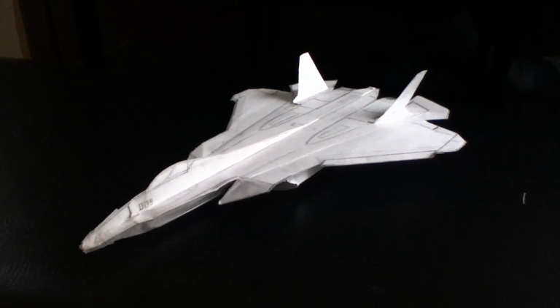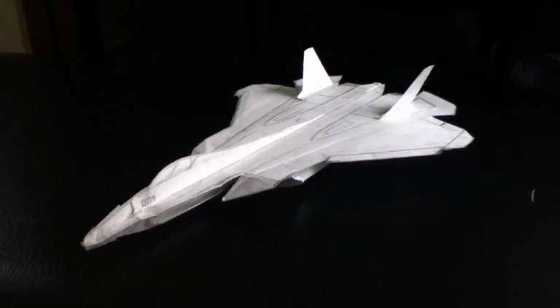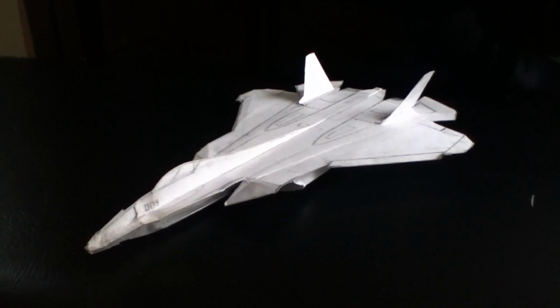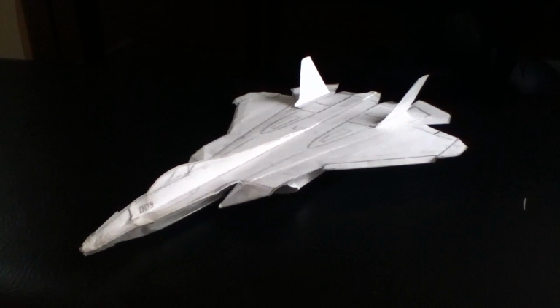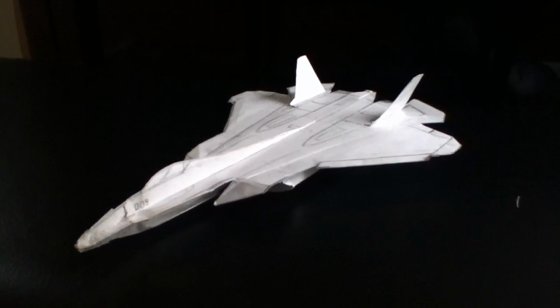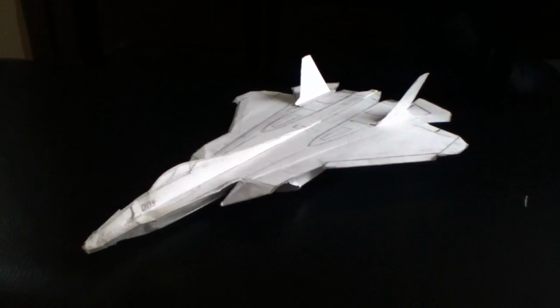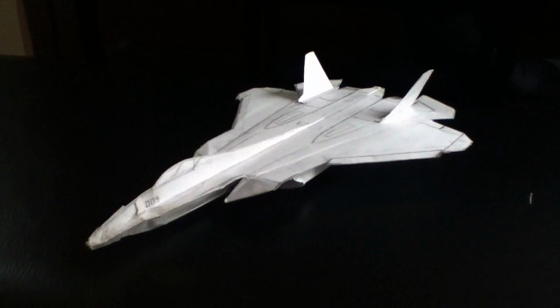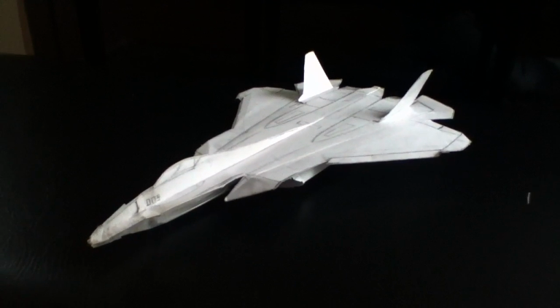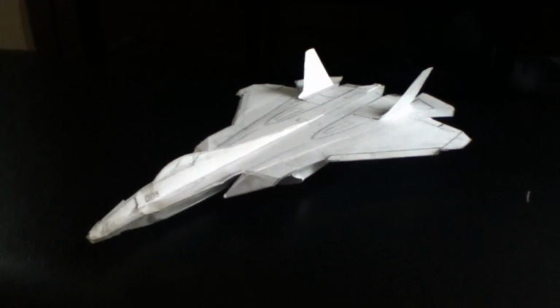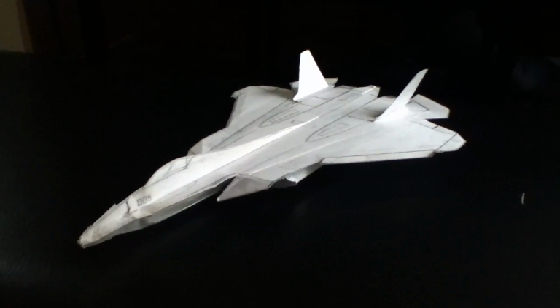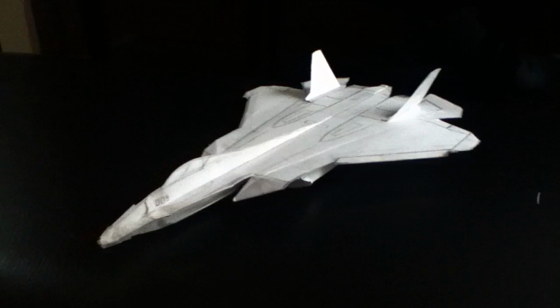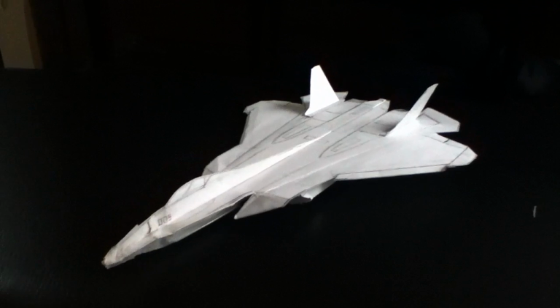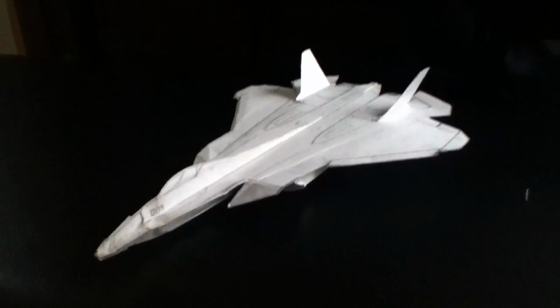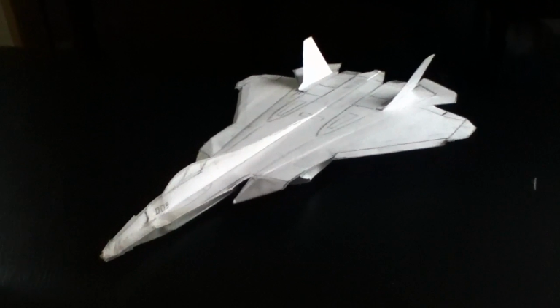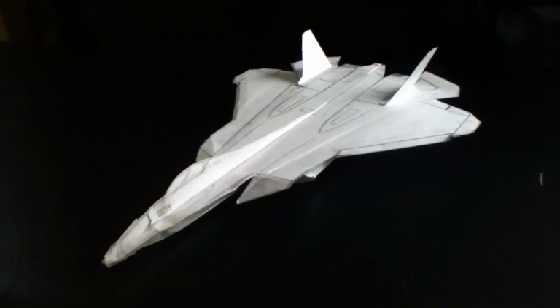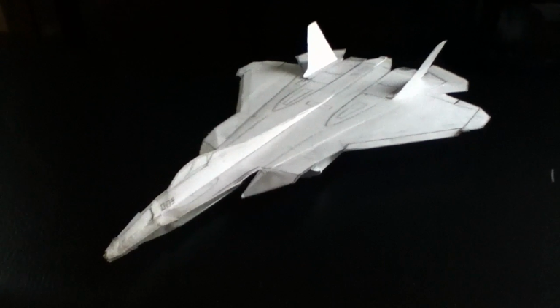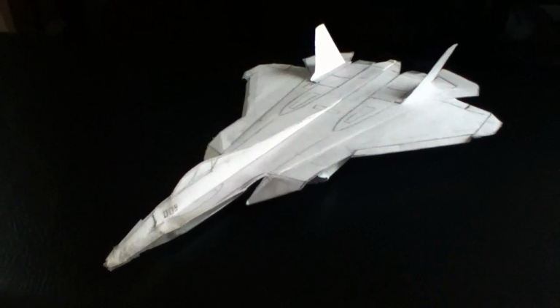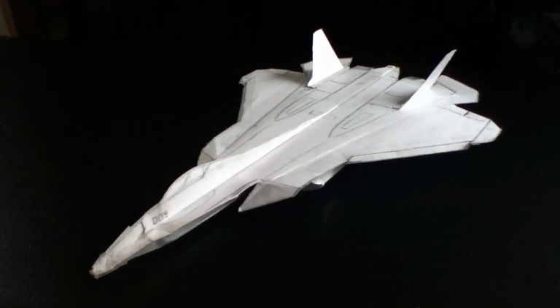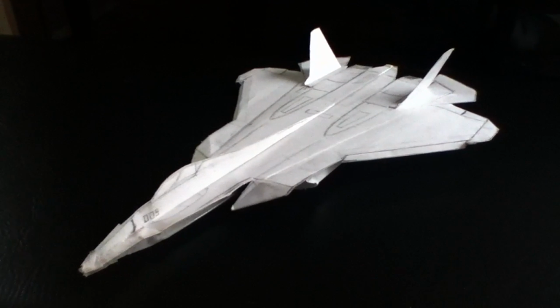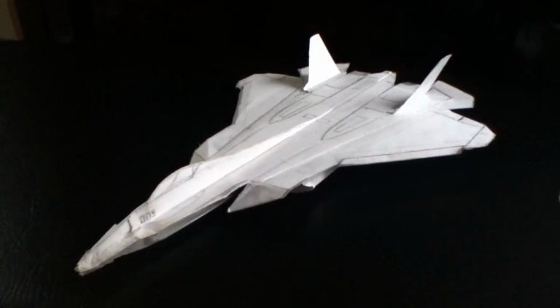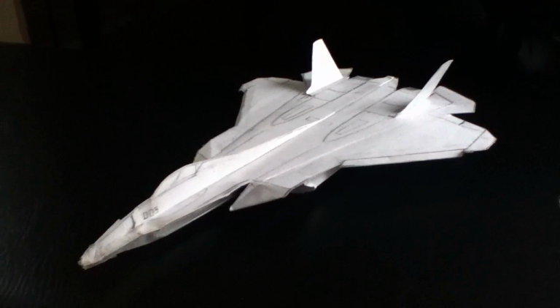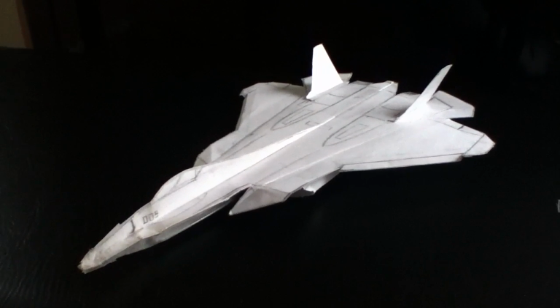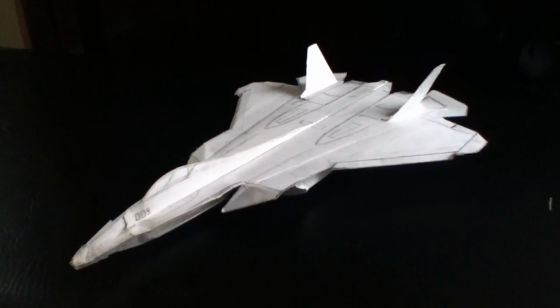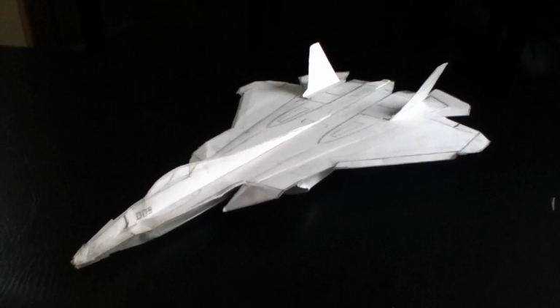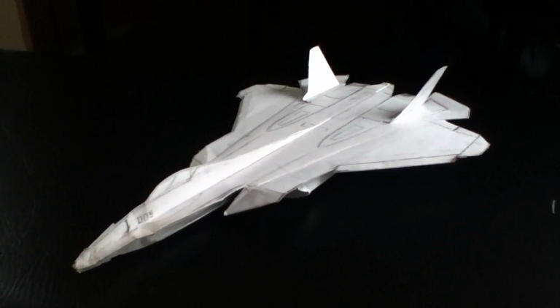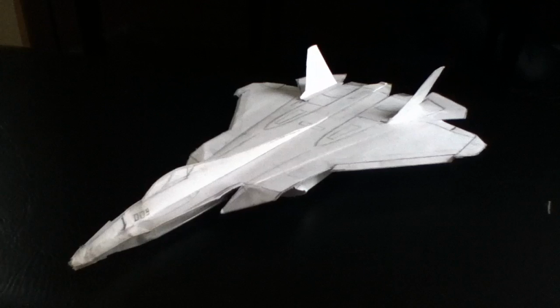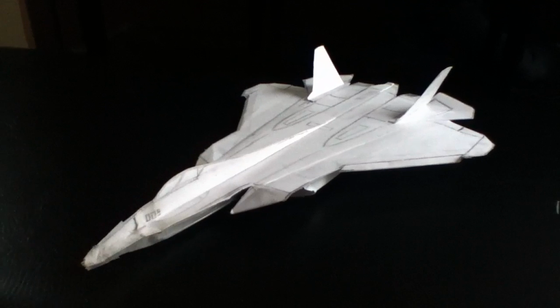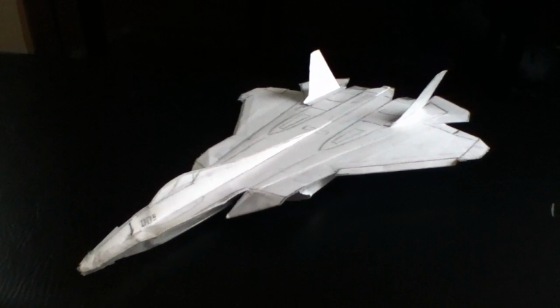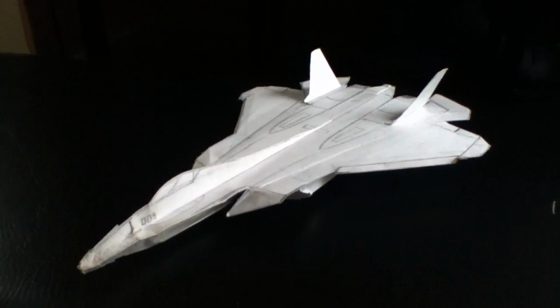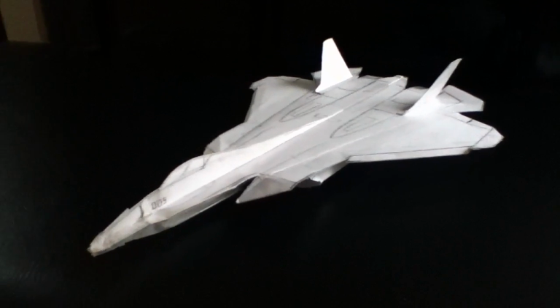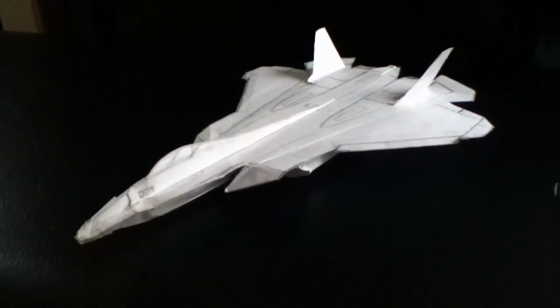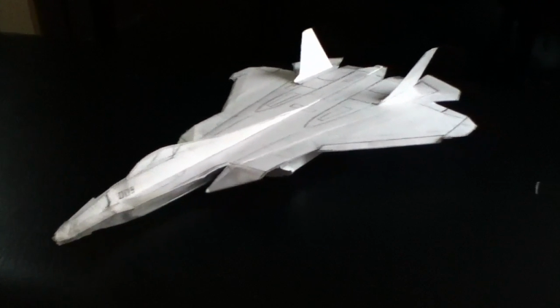Hey guys, it's Yellow13As here. Today we have the Sukhoi PAK FA — whatever you want to call it — also known as the T-50.